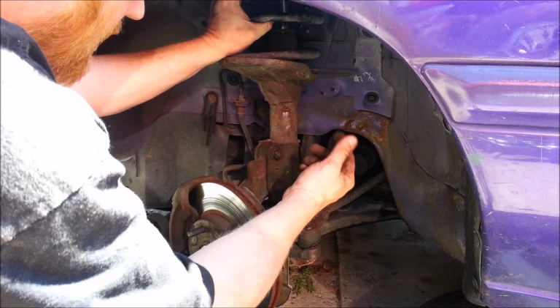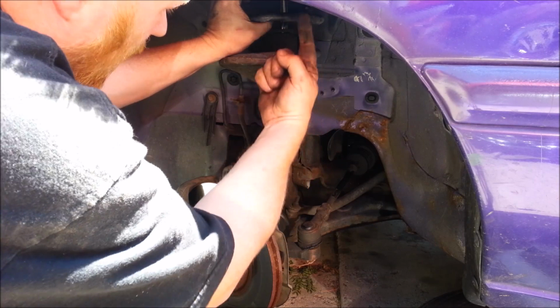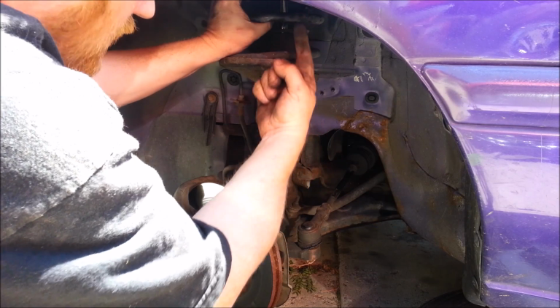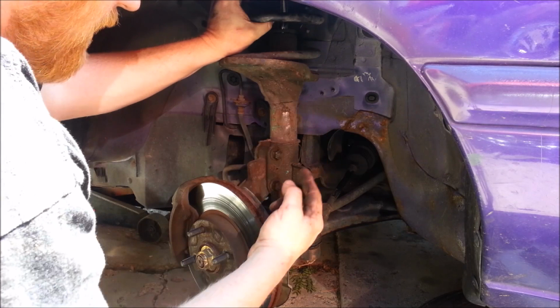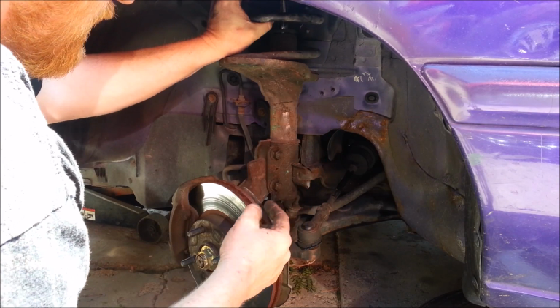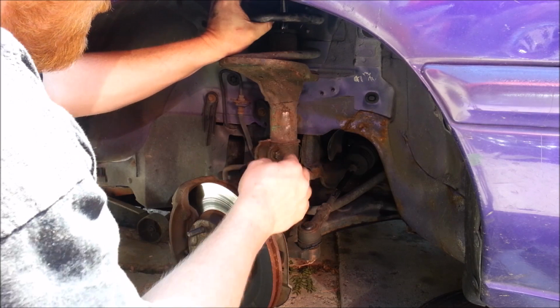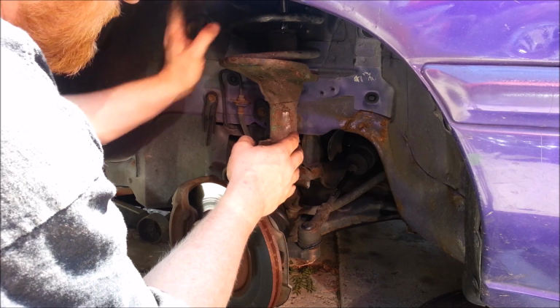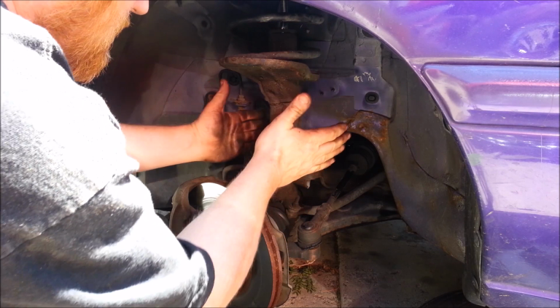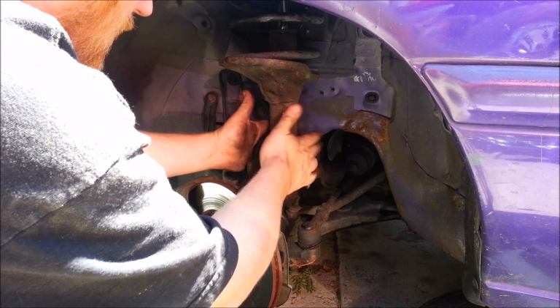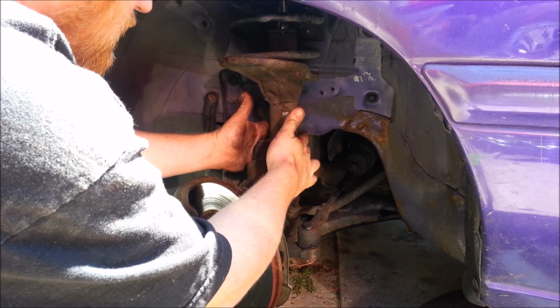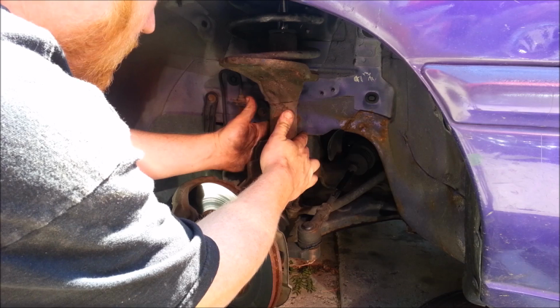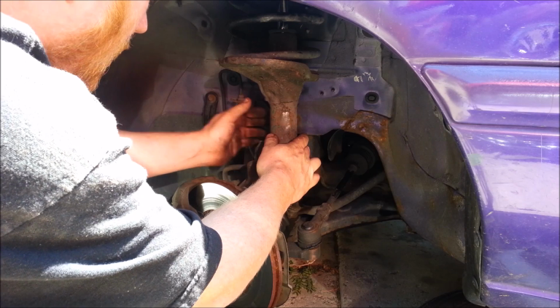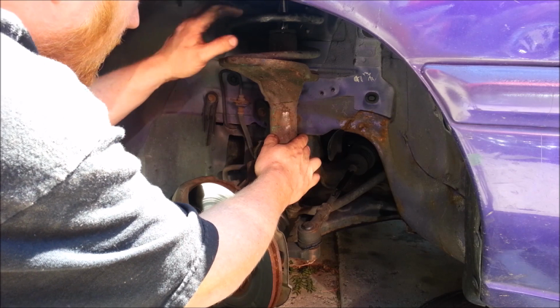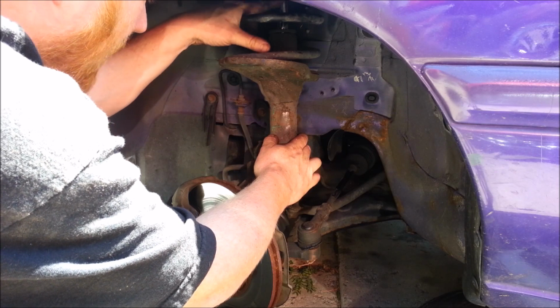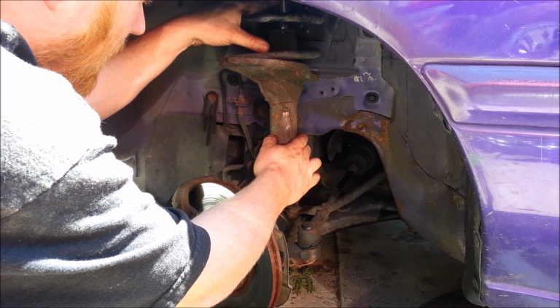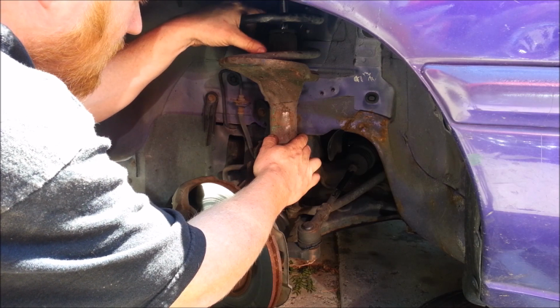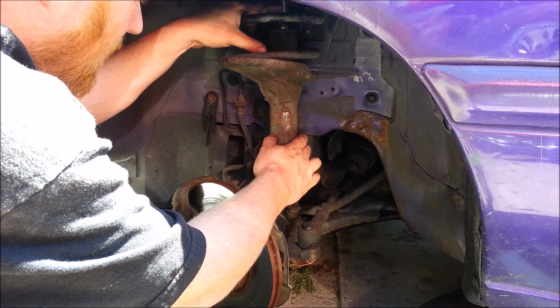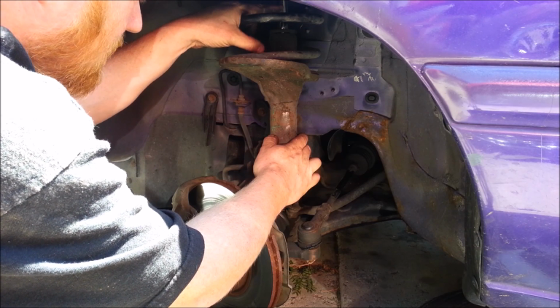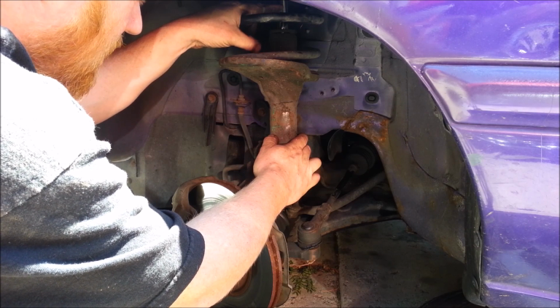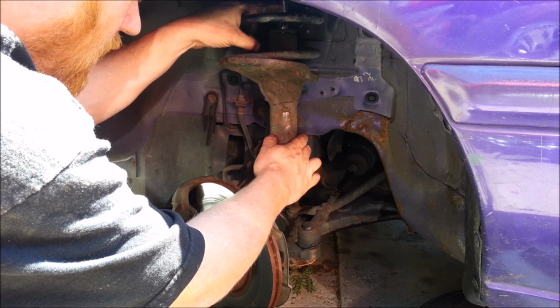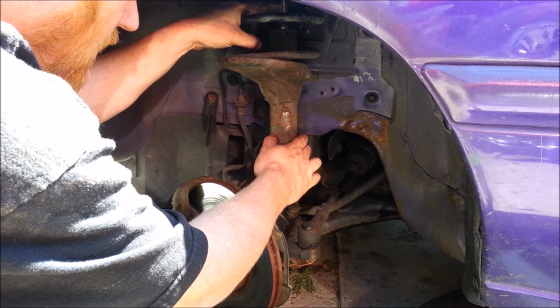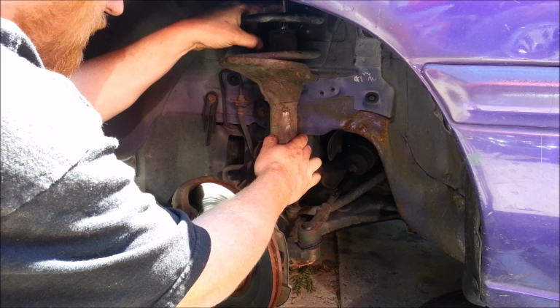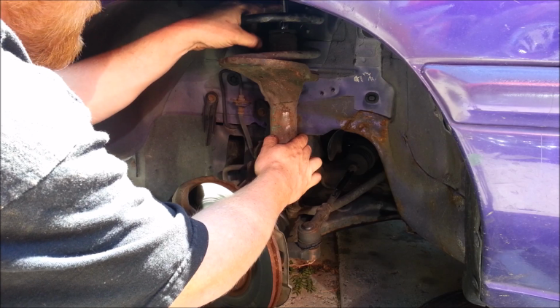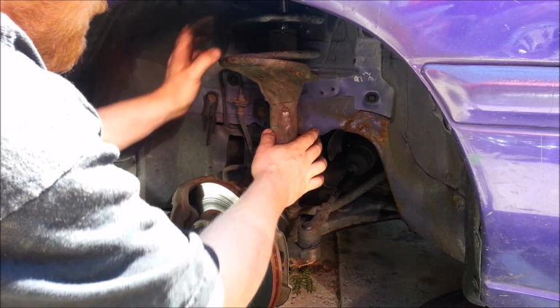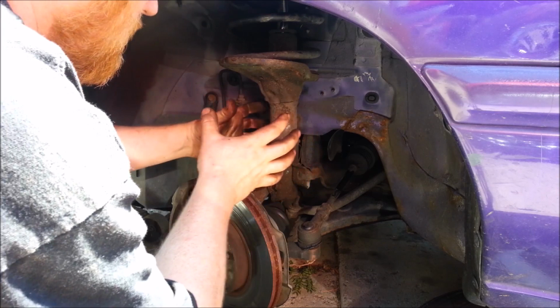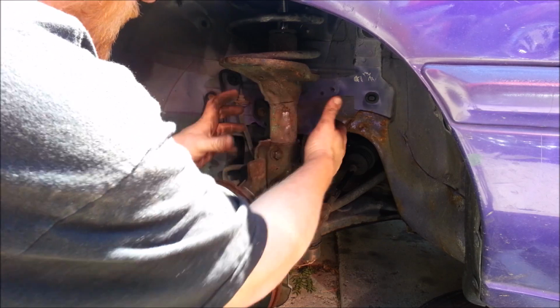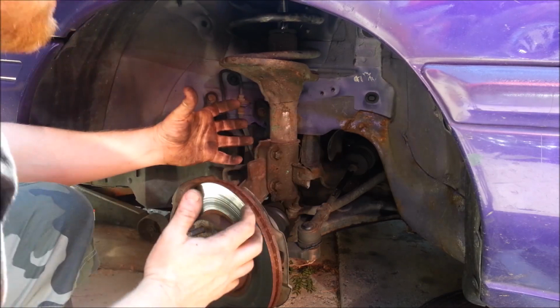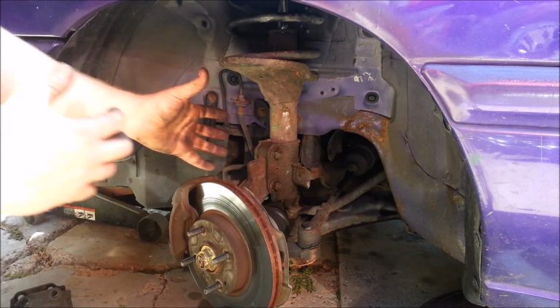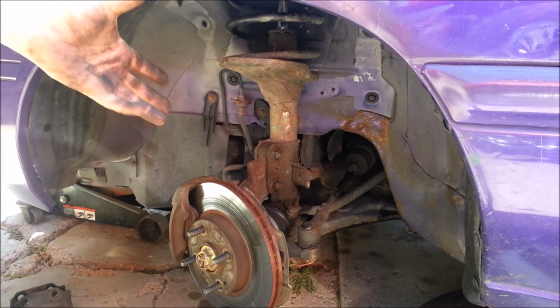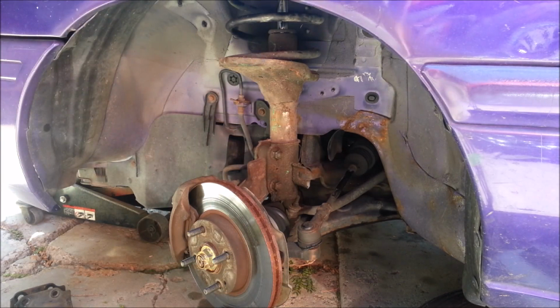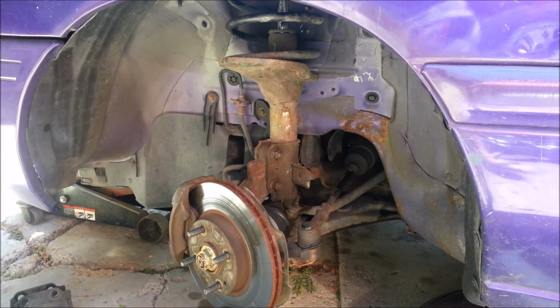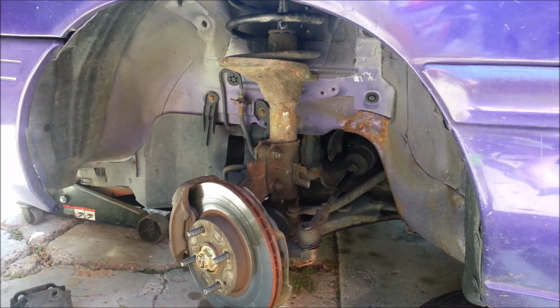It is taller, so it goes way up in there, but you'll see that this part actually turns with the wheel. The shaft stays with the vehicle and never moves, but this whole body turns with the wheel.